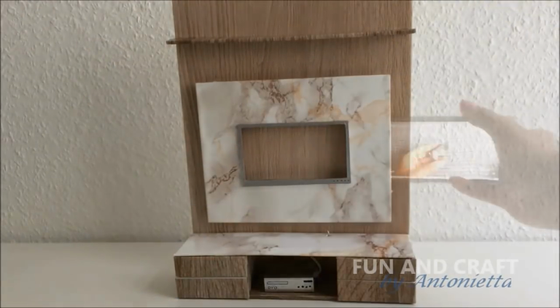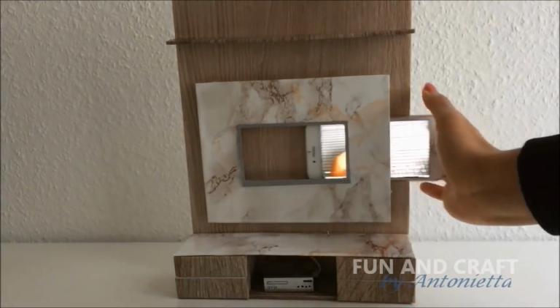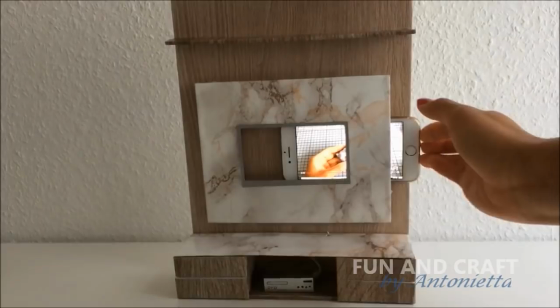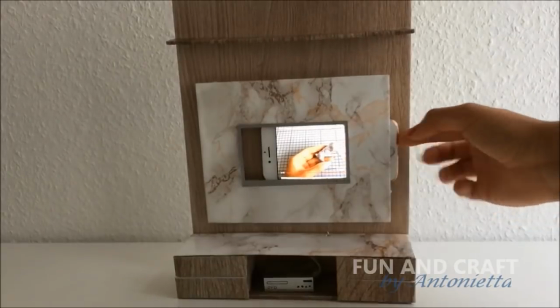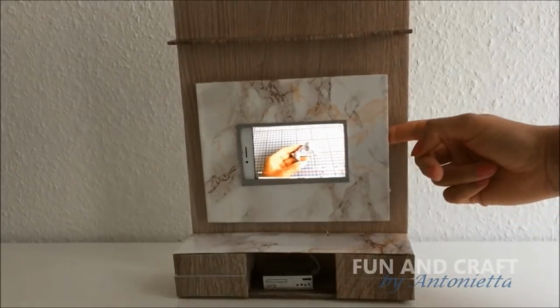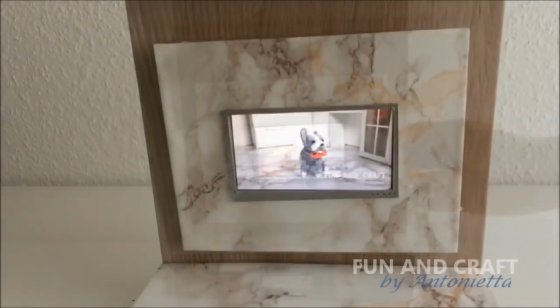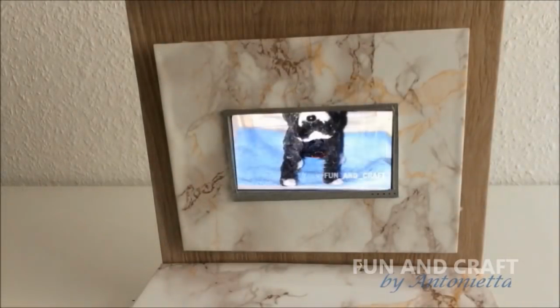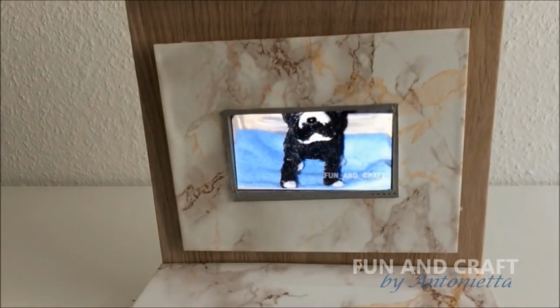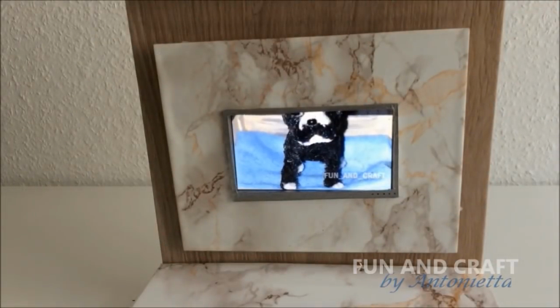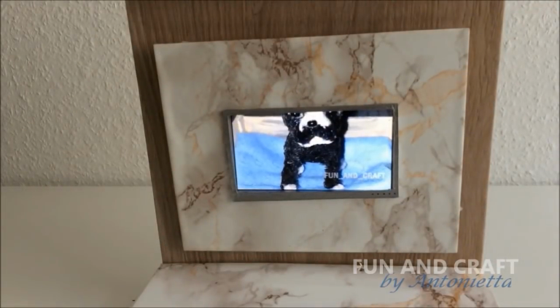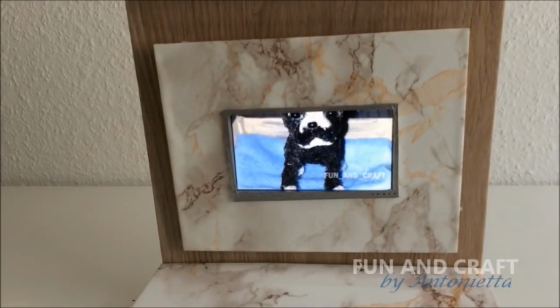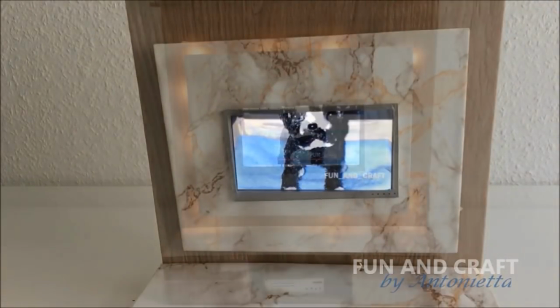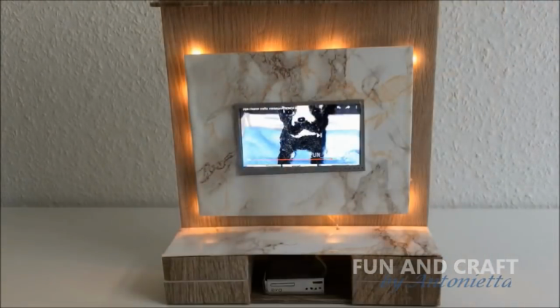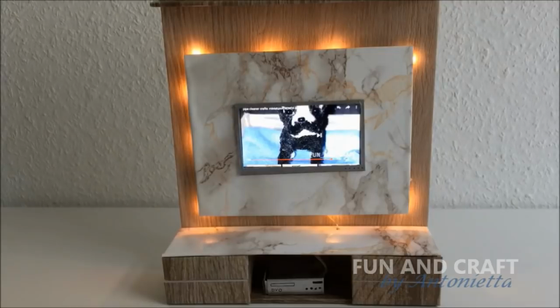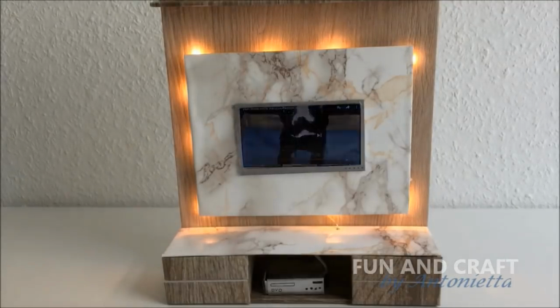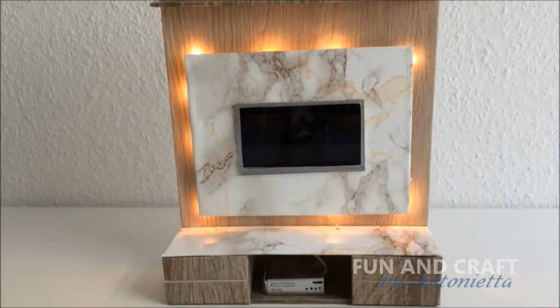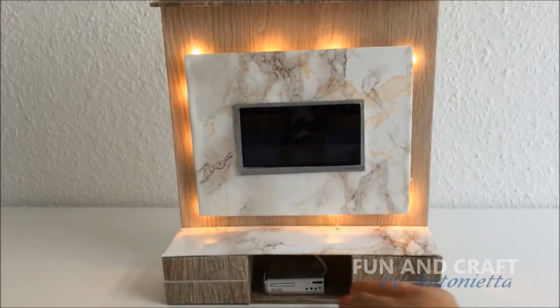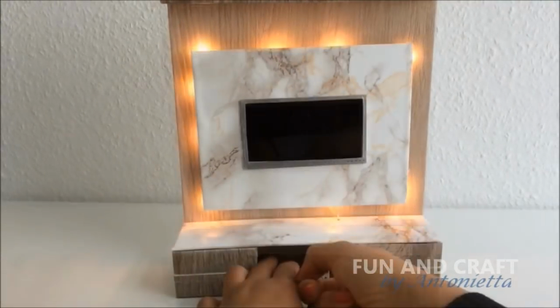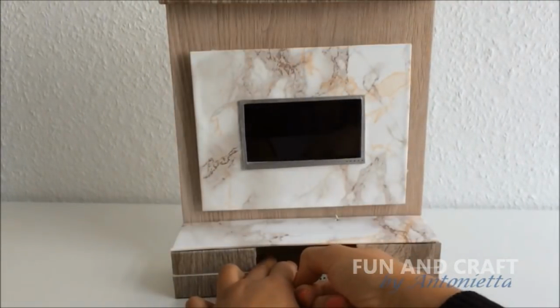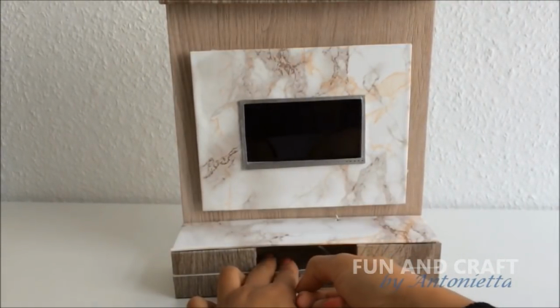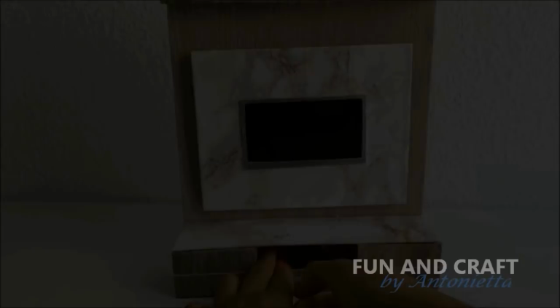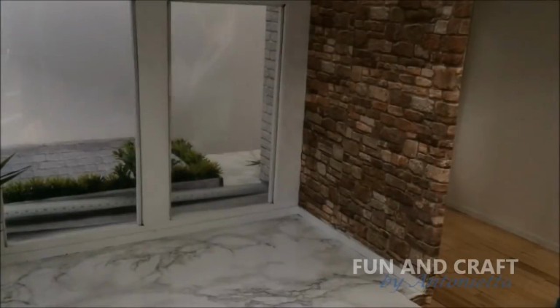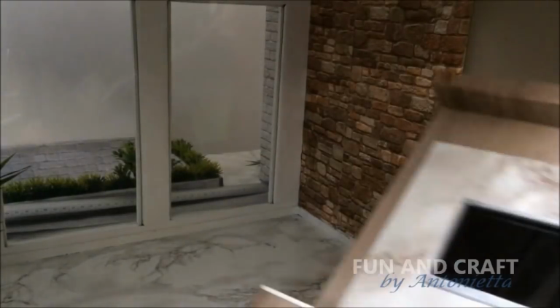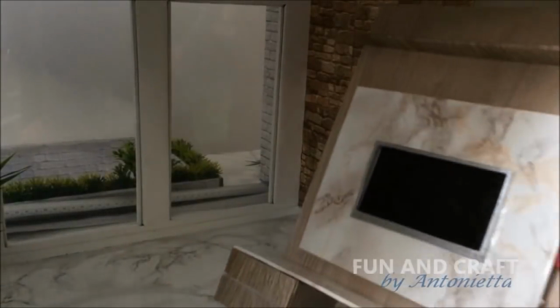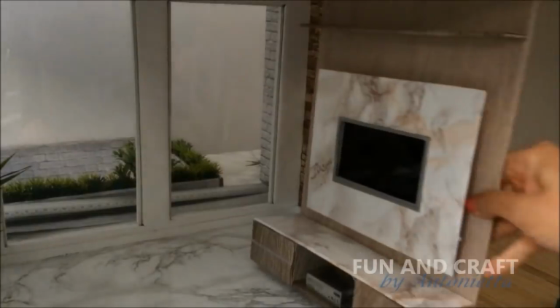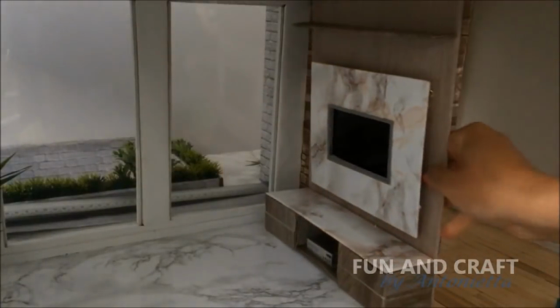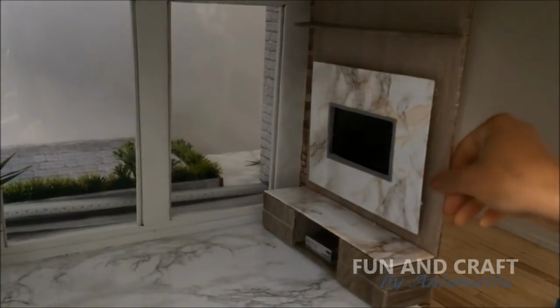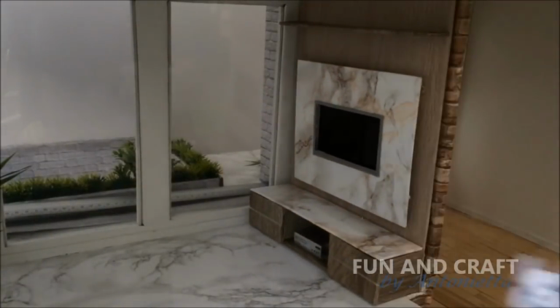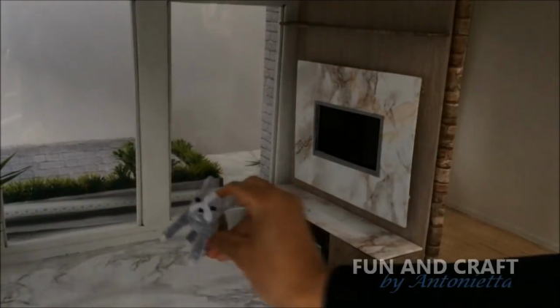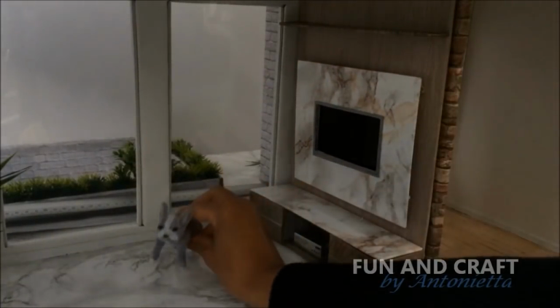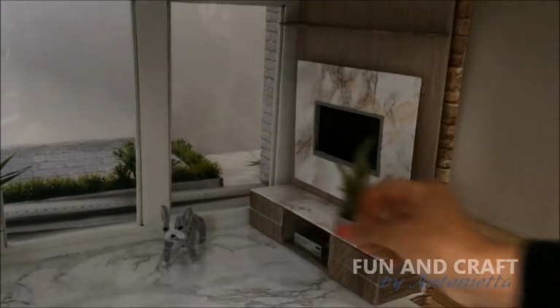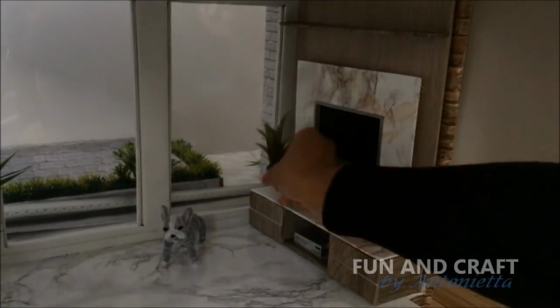Now you can place your phone inside so that your dolls can watch TV. If you don't want to use your phone, feel free to glue a picture to a piece of foam board and use that instead. I hope you liked the video — if you did, give it a thumbs up and don't forget to subscribe to my channel and follow Fun and Craft on Instagram. Bye!